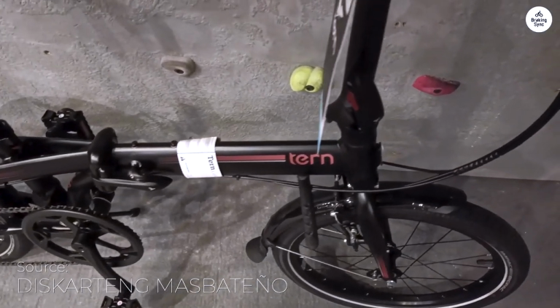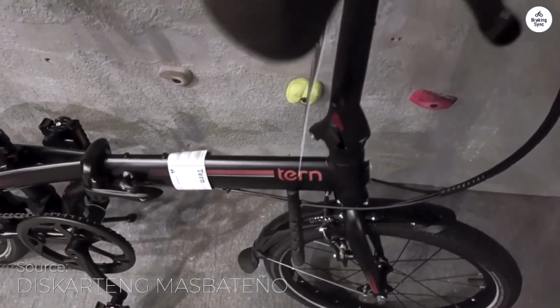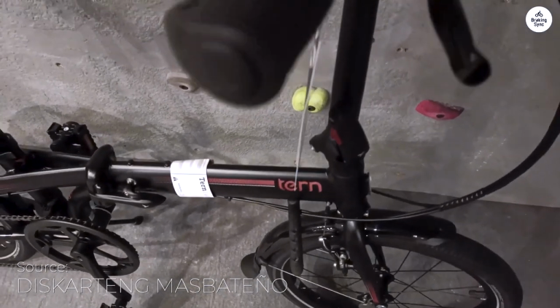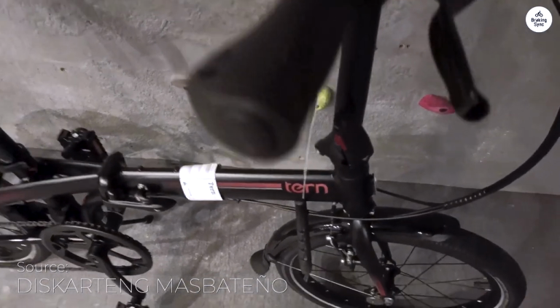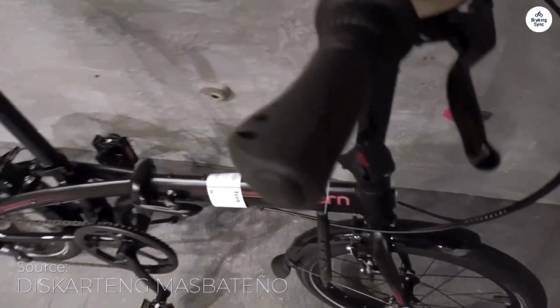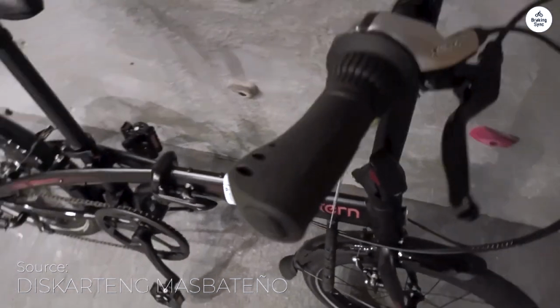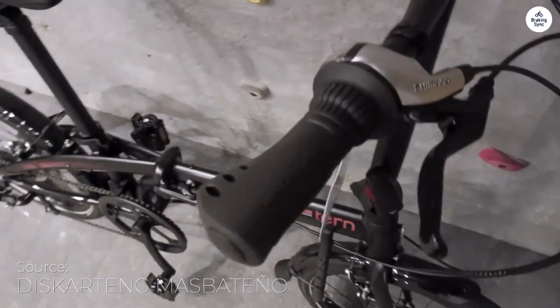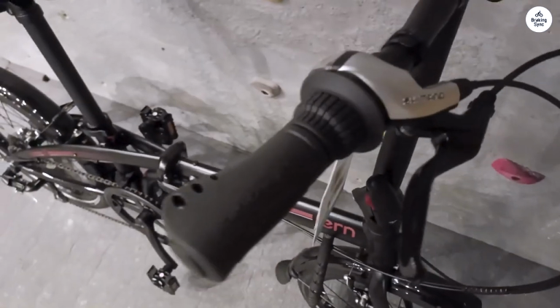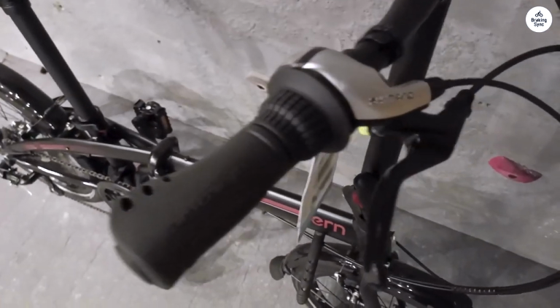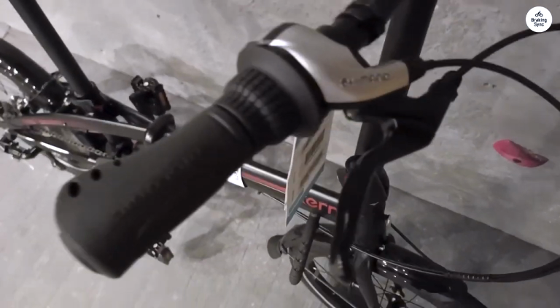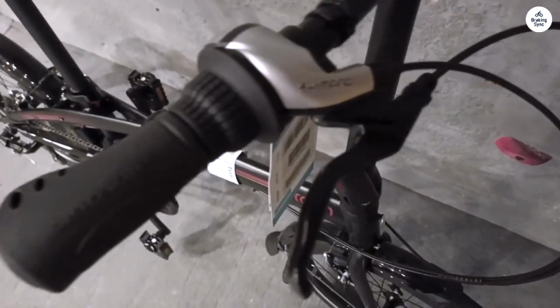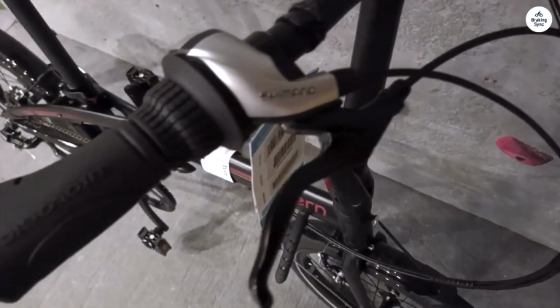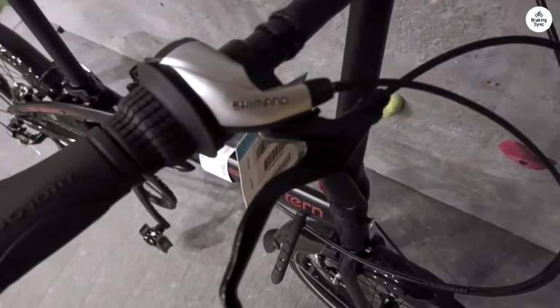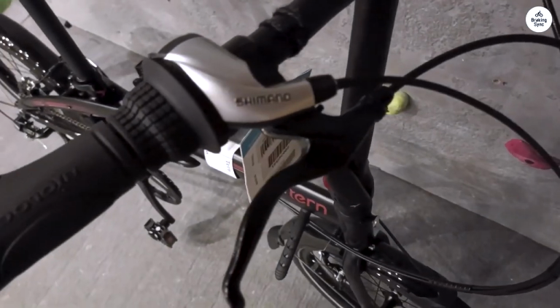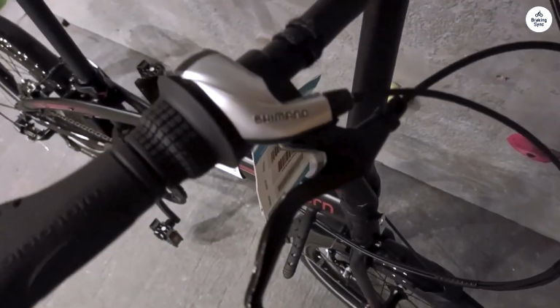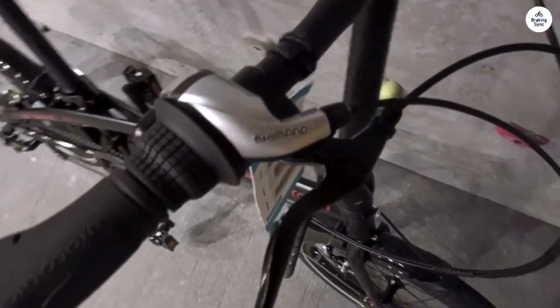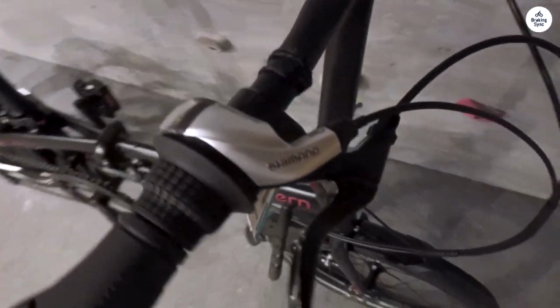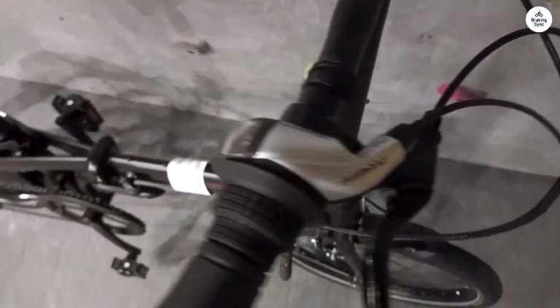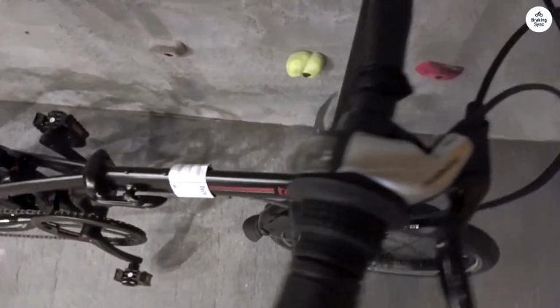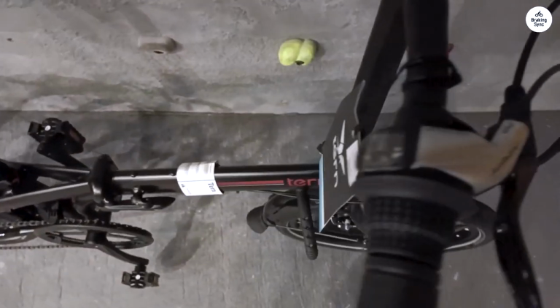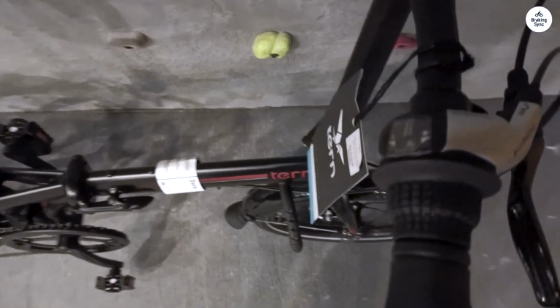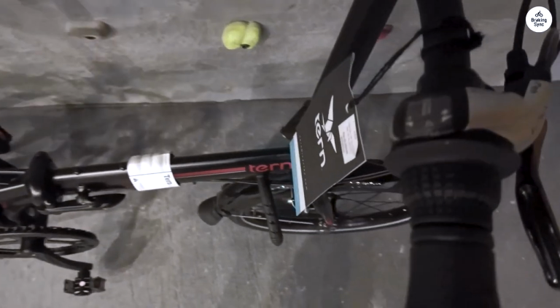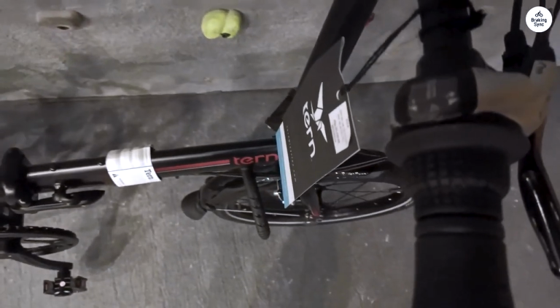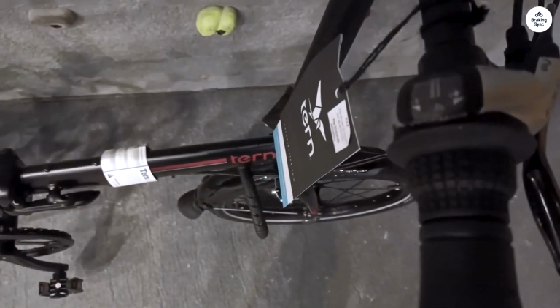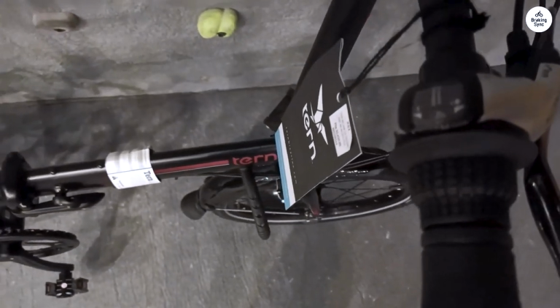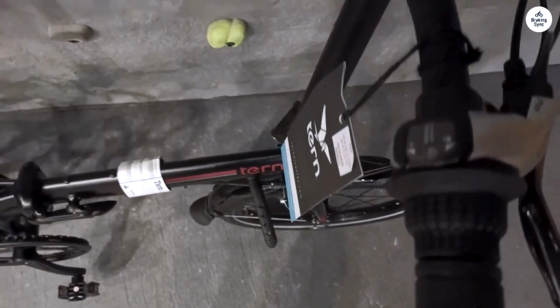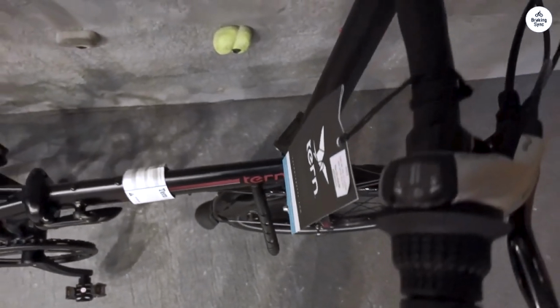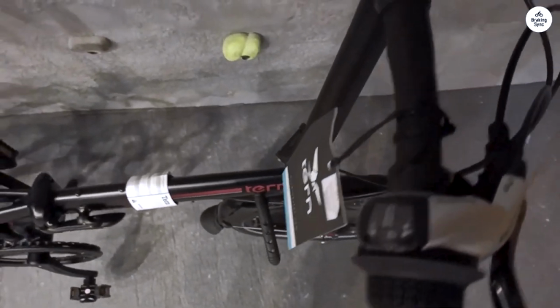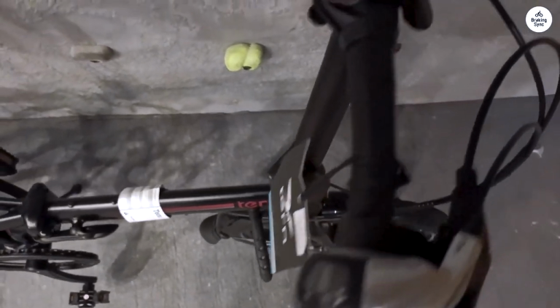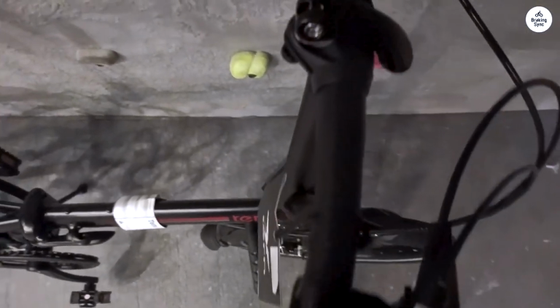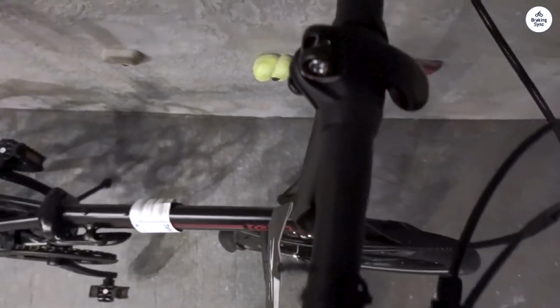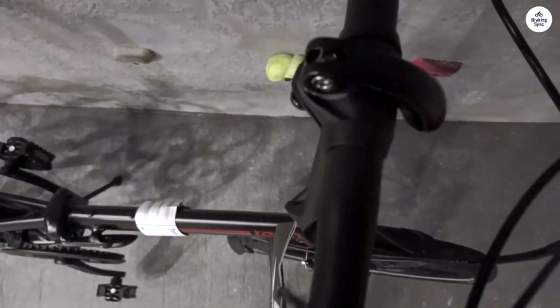Overall, I think the Turnlink C8 is a practical folding bike for getting around town. It's easy to store, and the gearing gives it enough range for most urban rides.